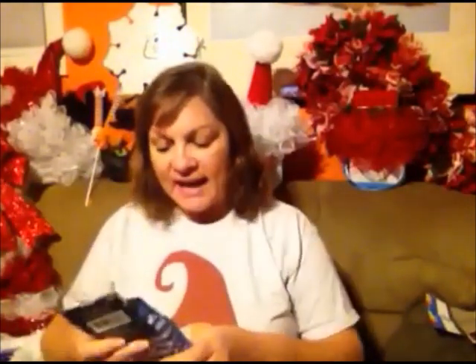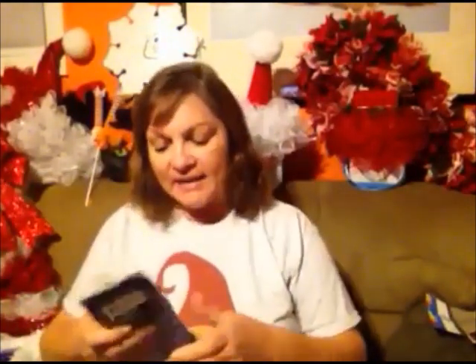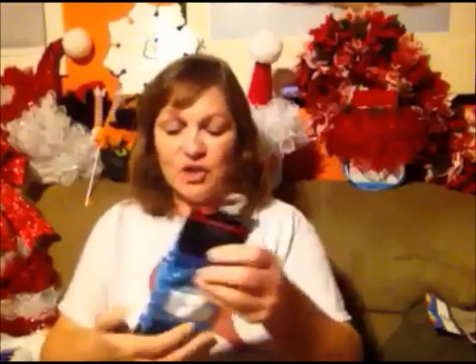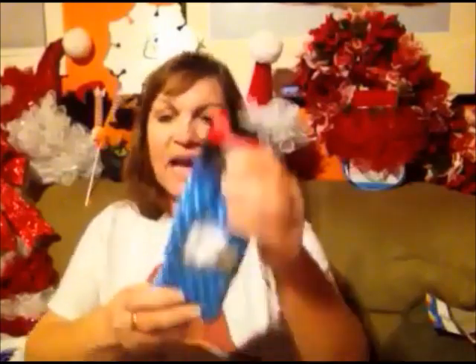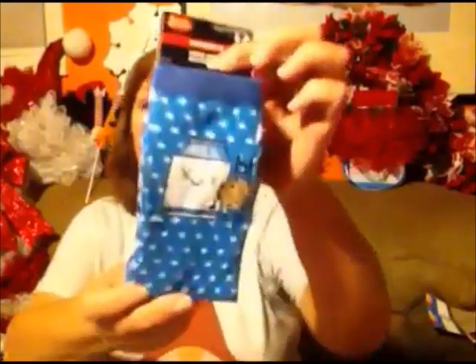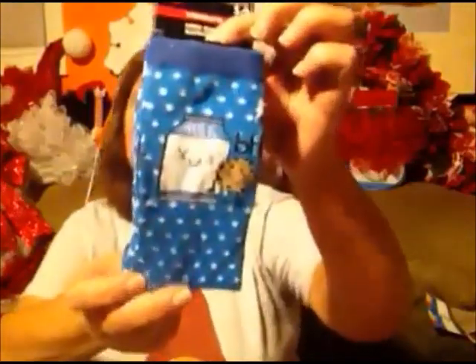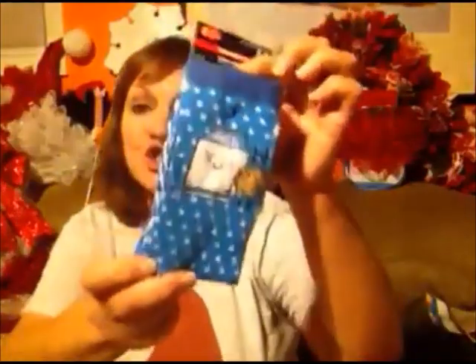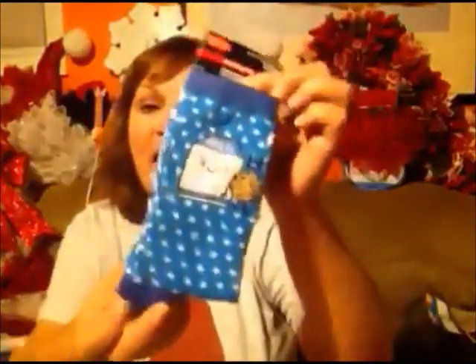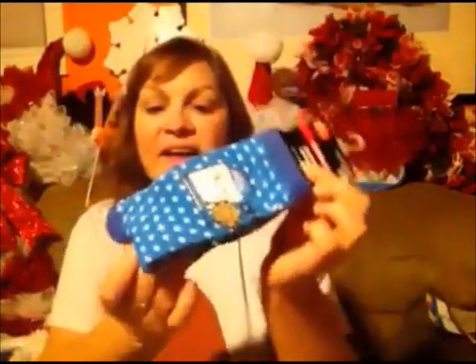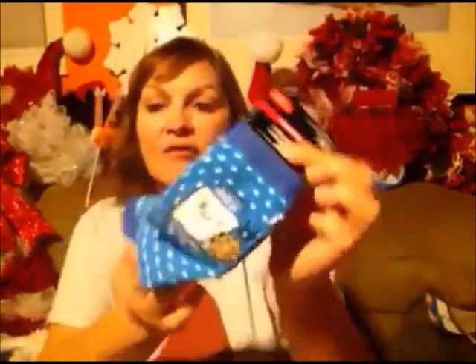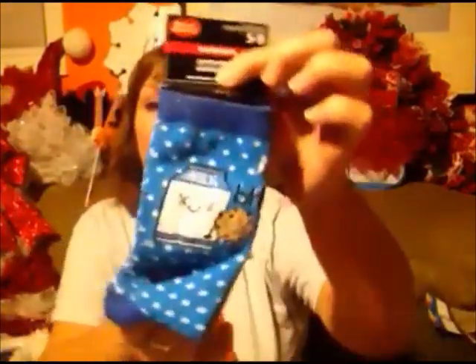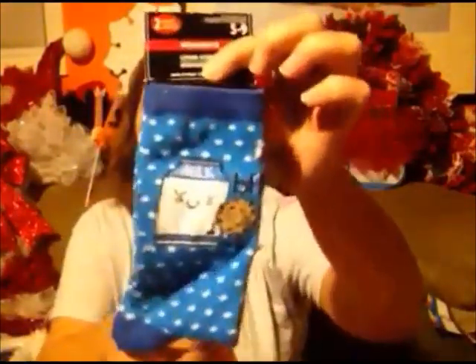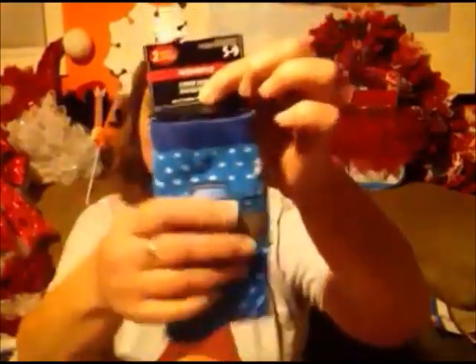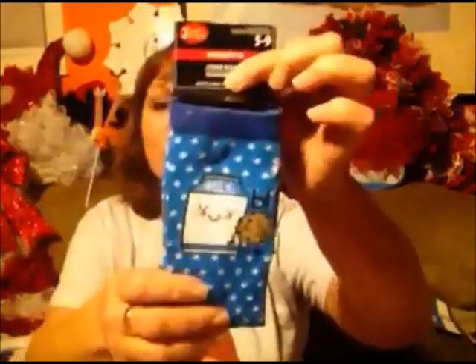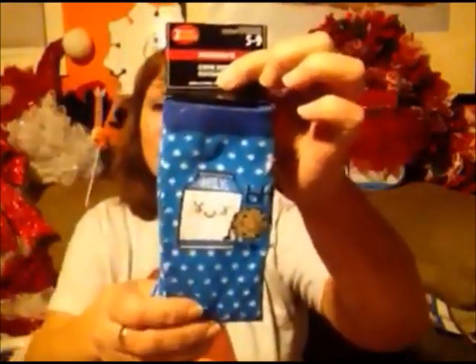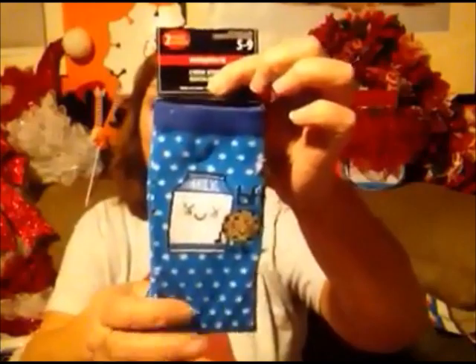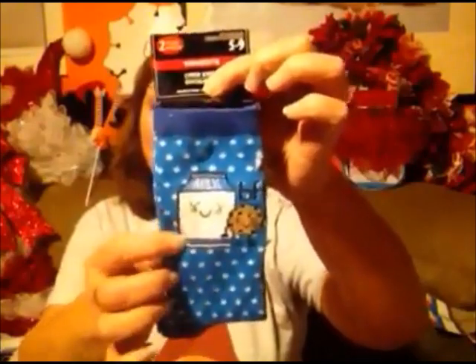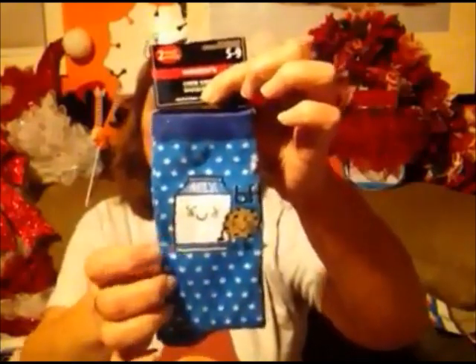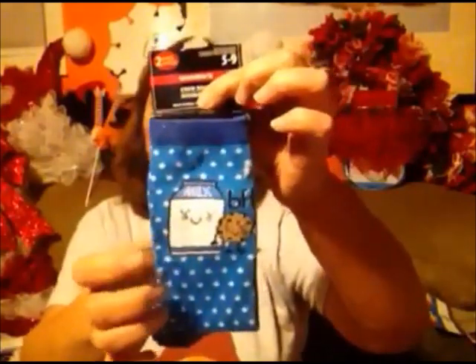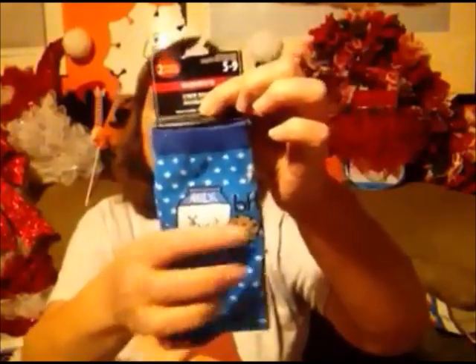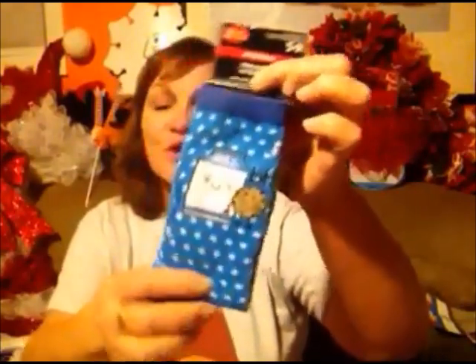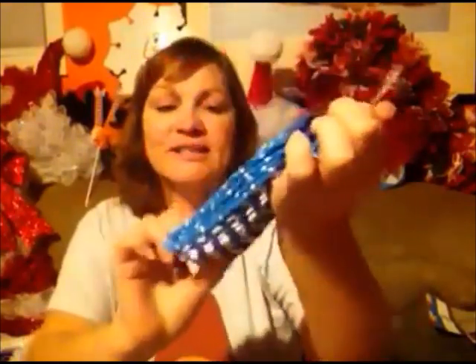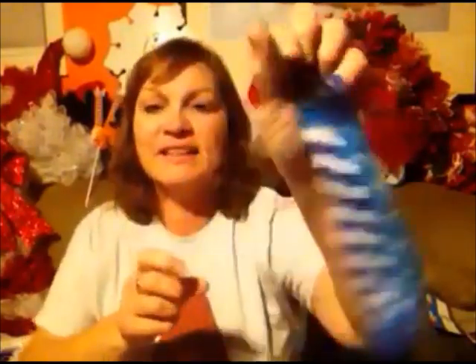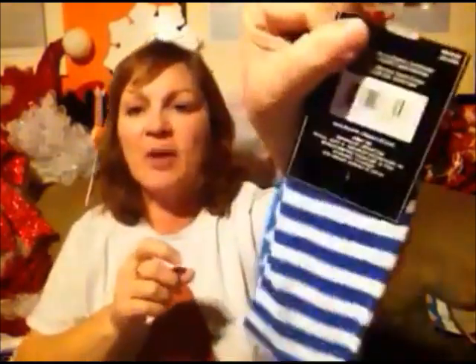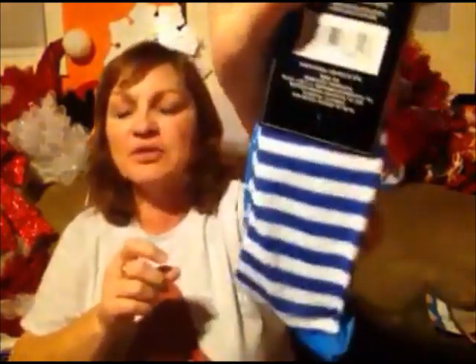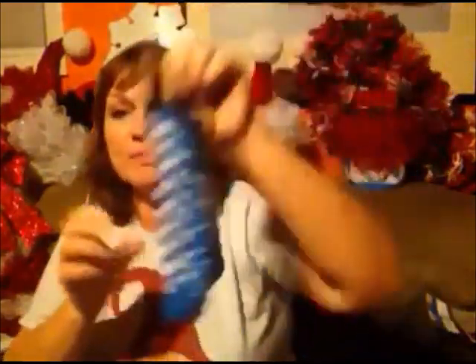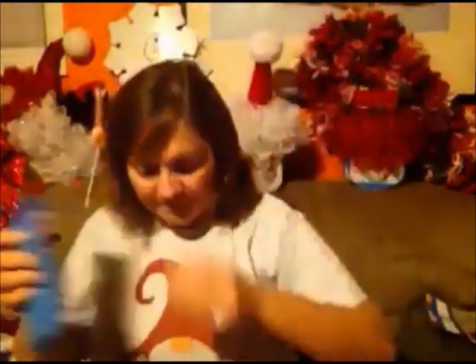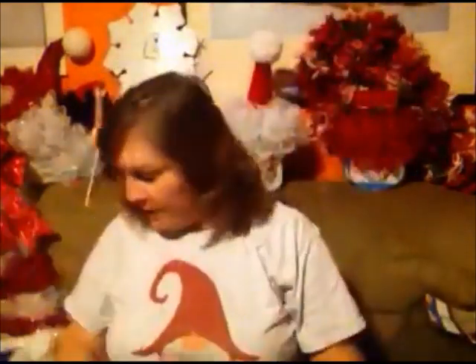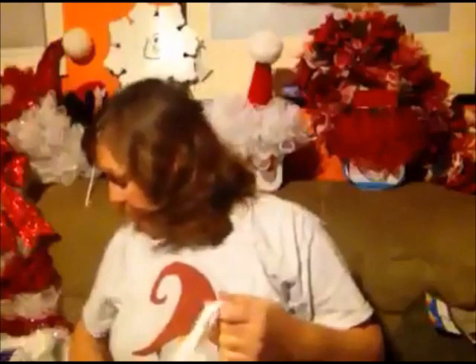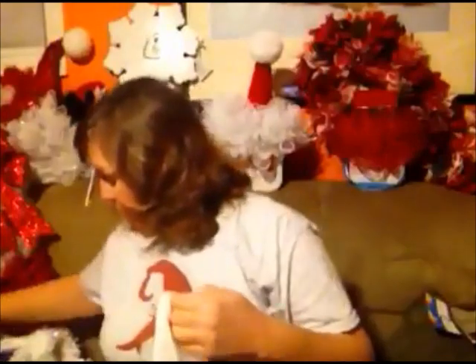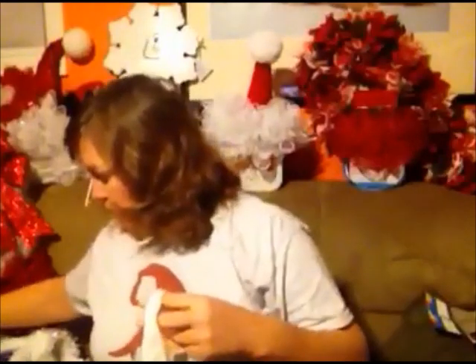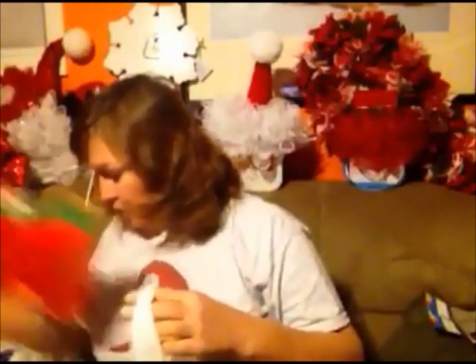Then I got these cute socks — how cute are these? A two-pack of regular socks. These are for my son's girlfriend. I thought they were so cute — milk and cookies — and then they come with a striped pair. So I thought that was really cute.